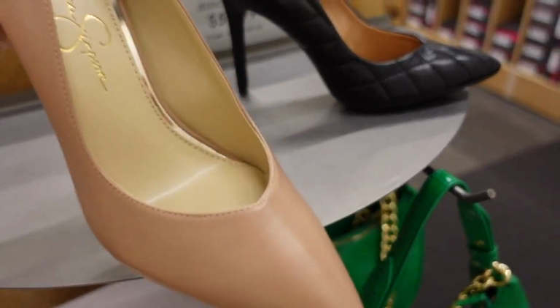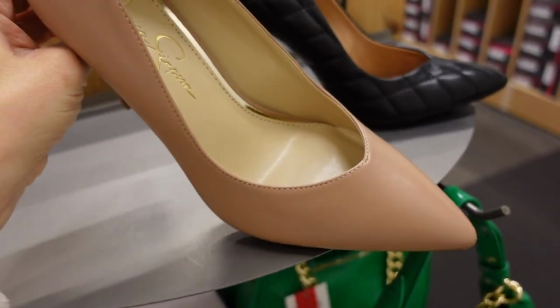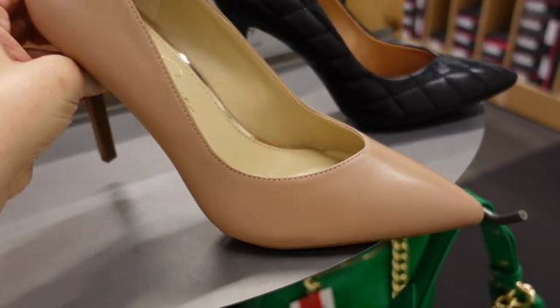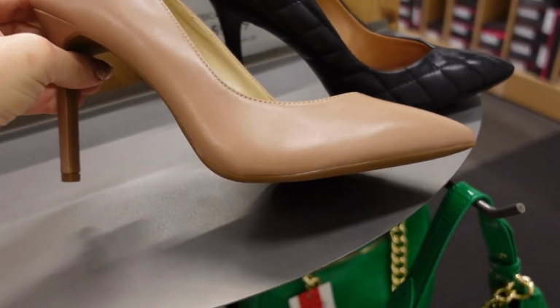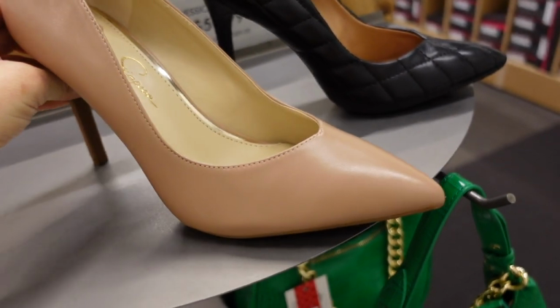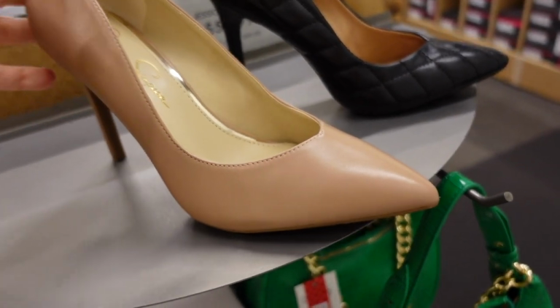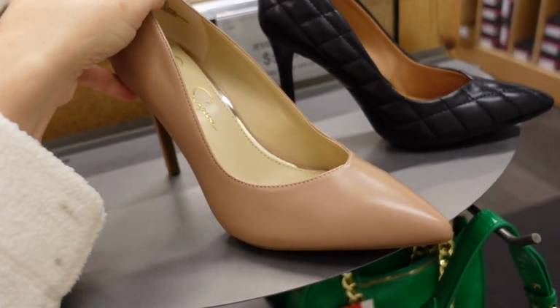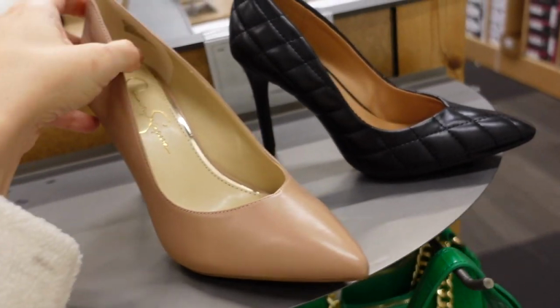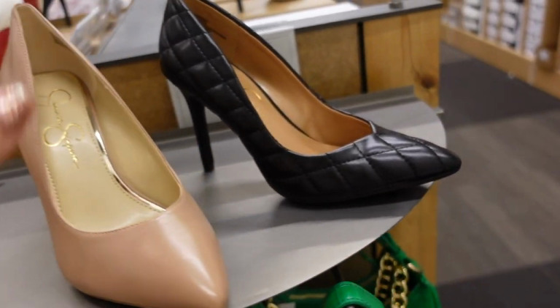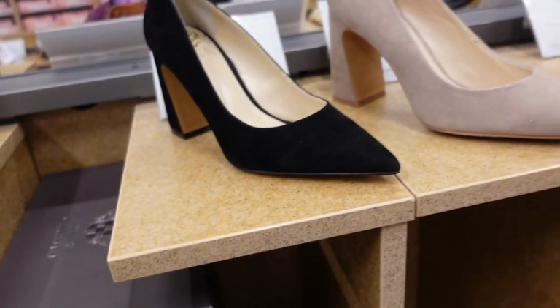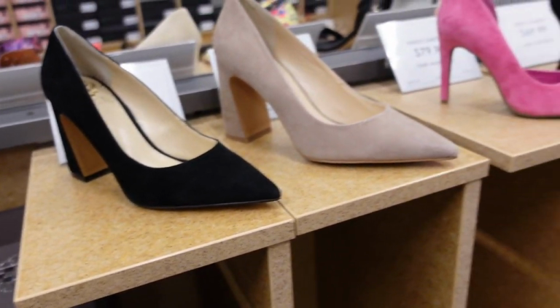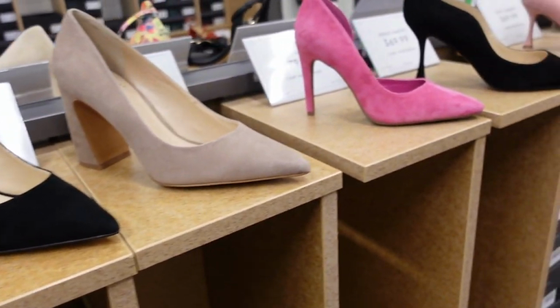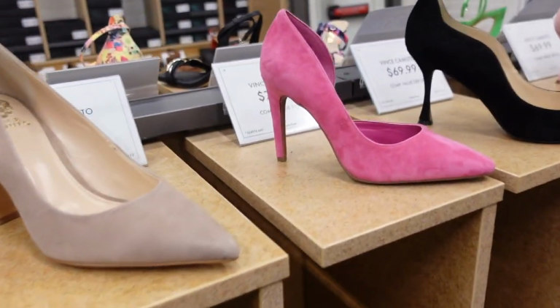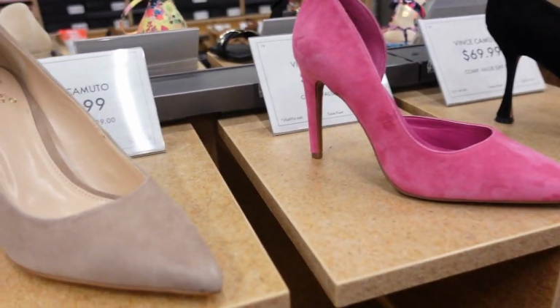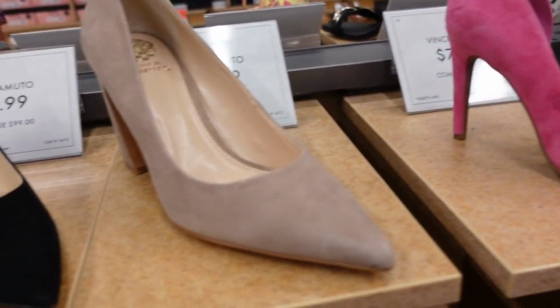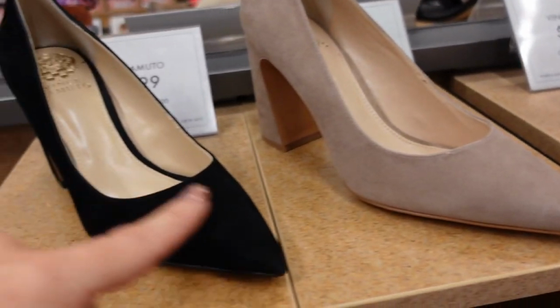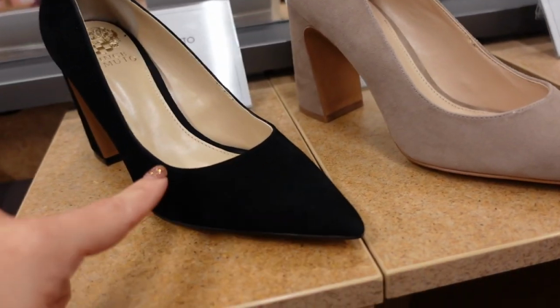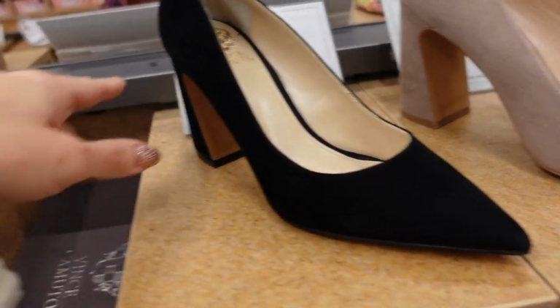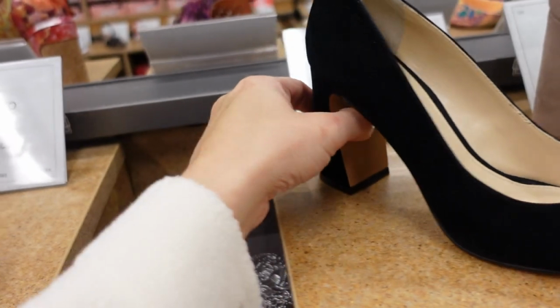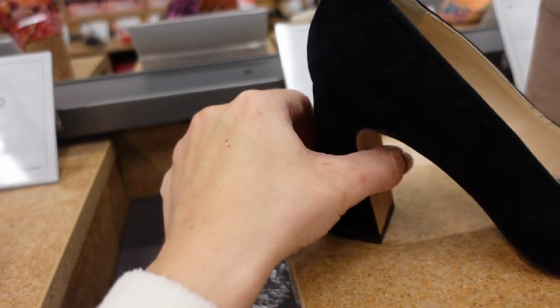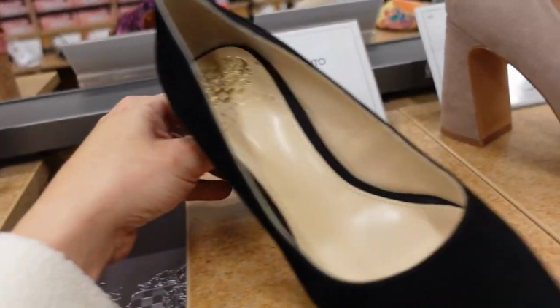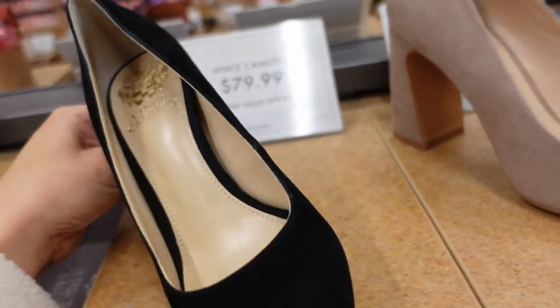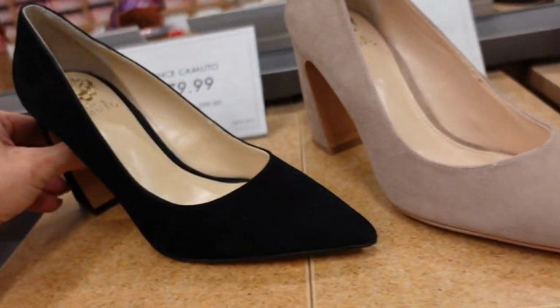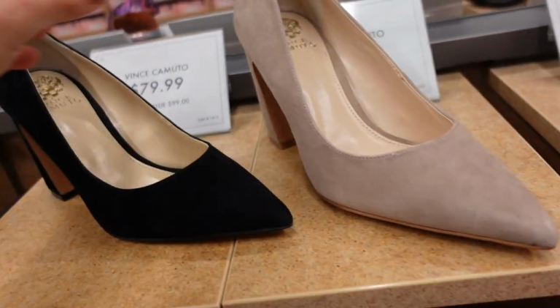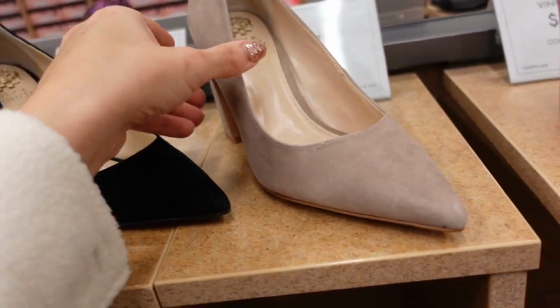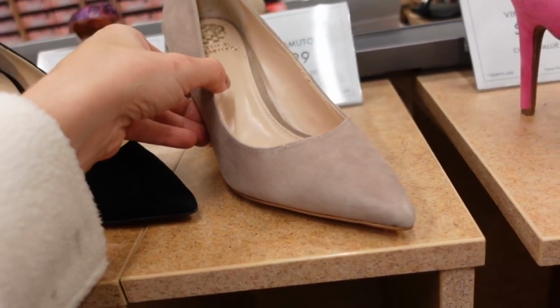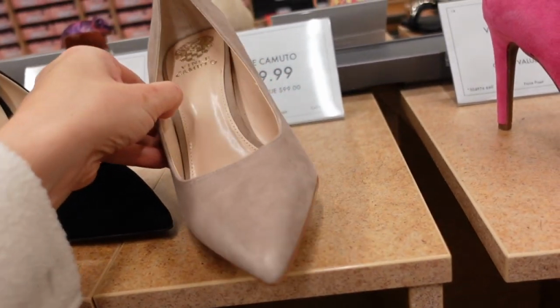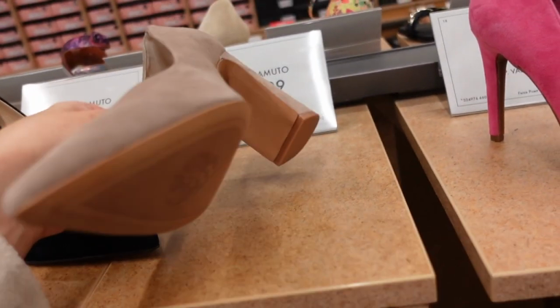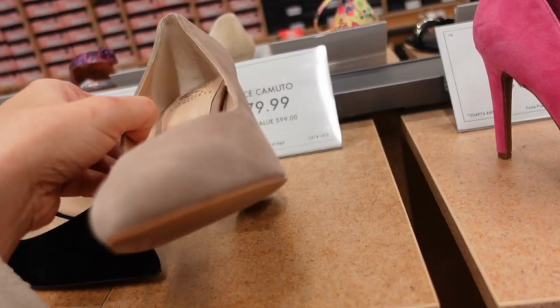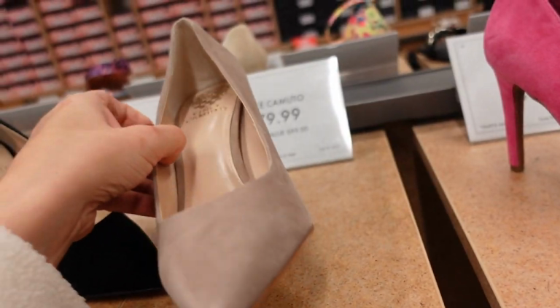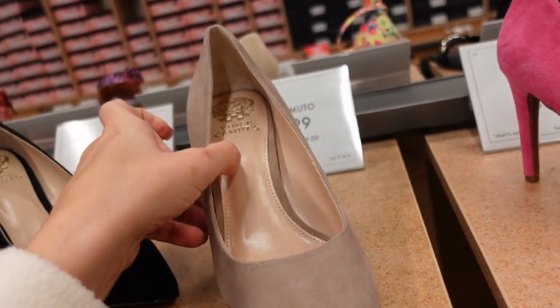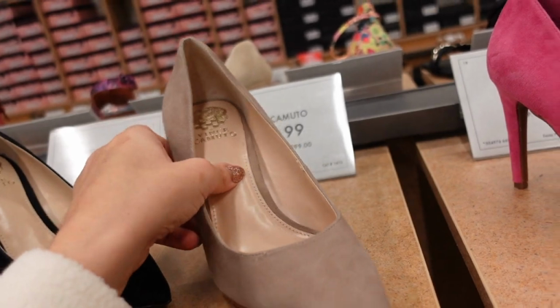Suede pumps from Vince Camuto — pointed toe, chunky heel in the back, in black and also in beige. They're $79.99.